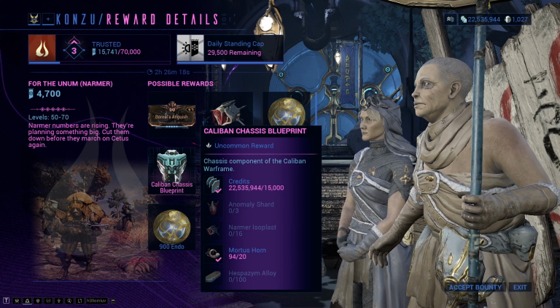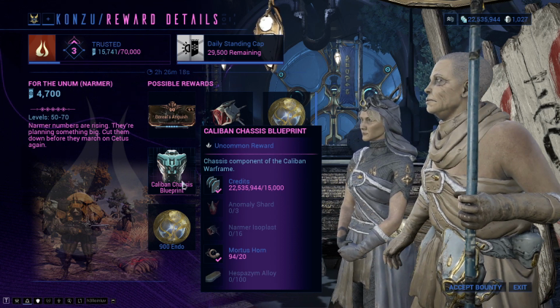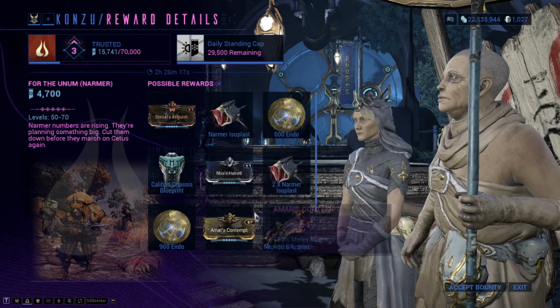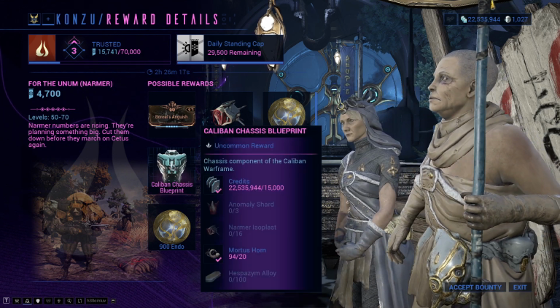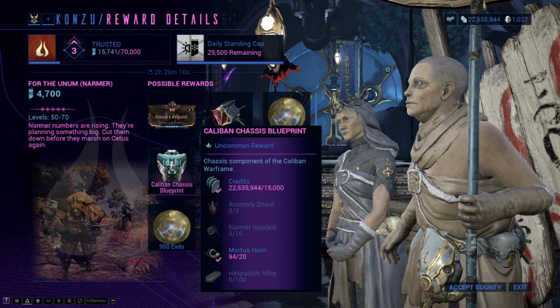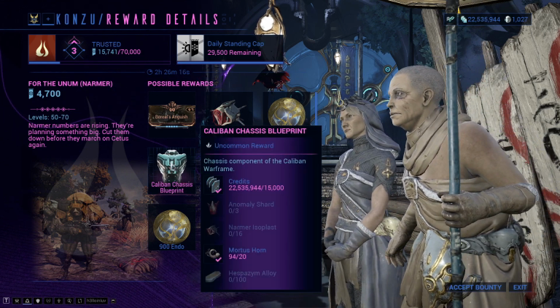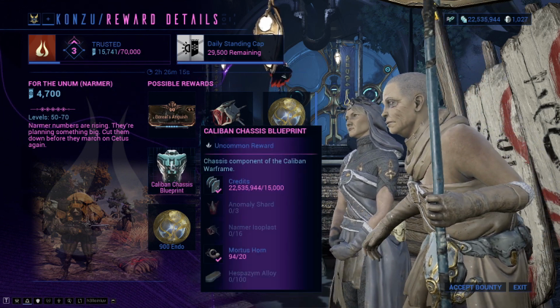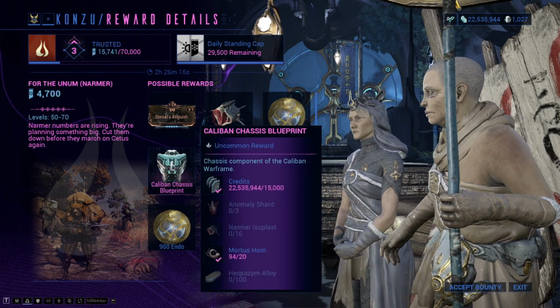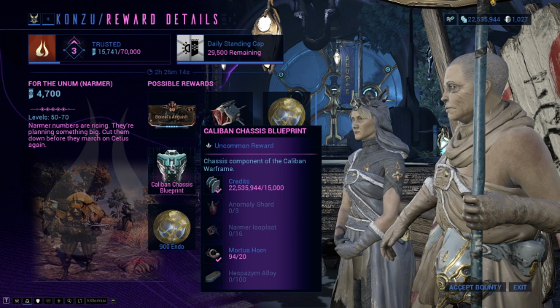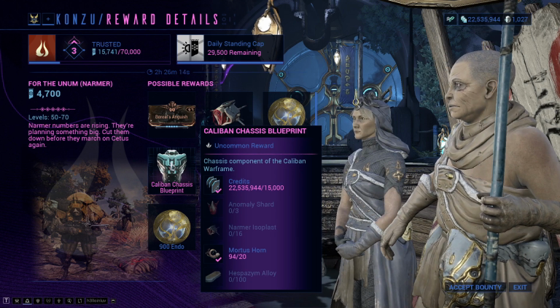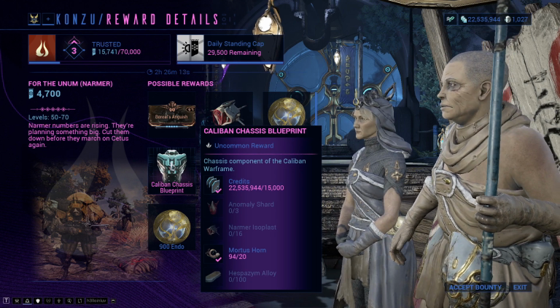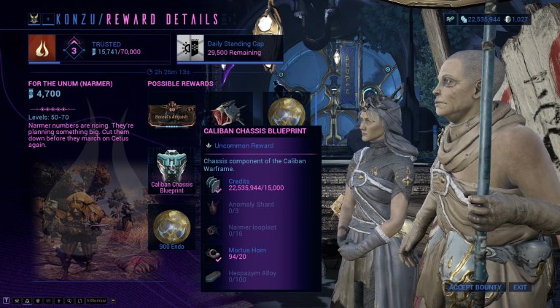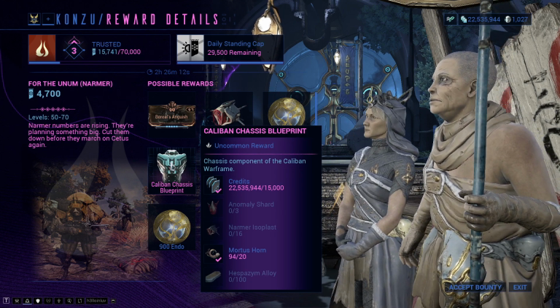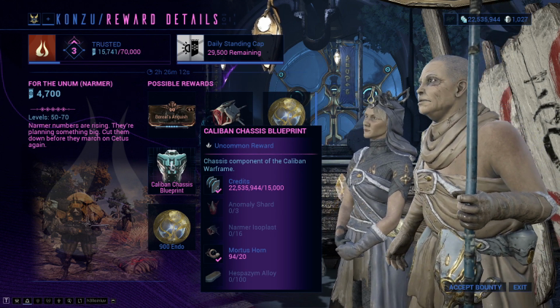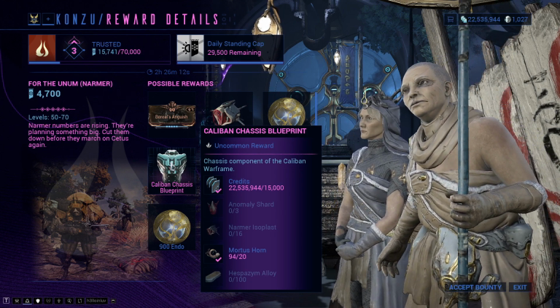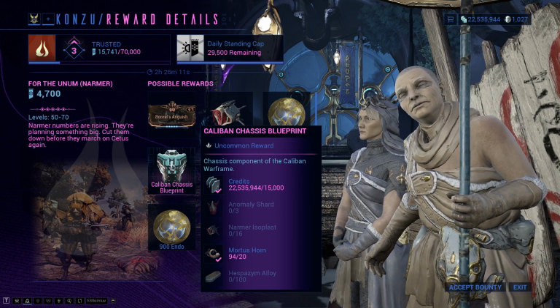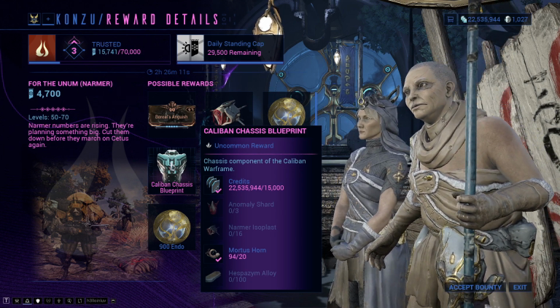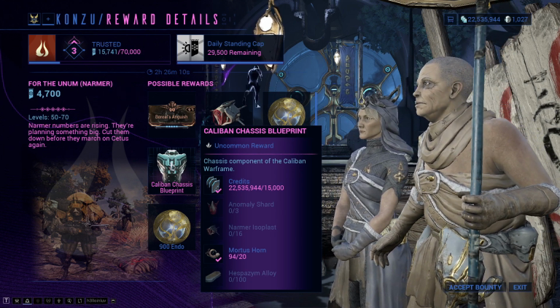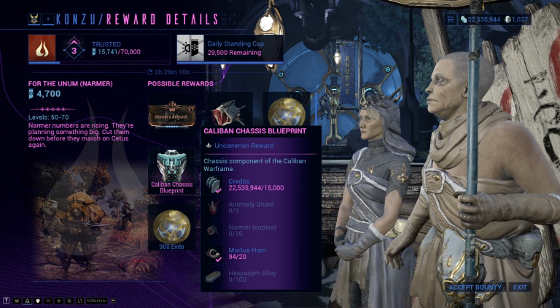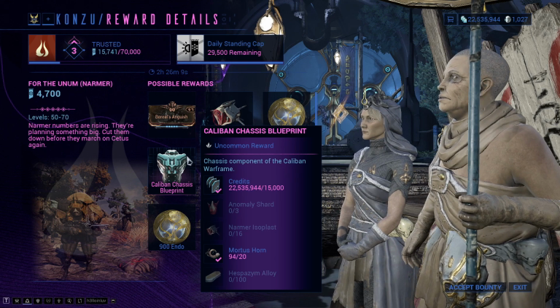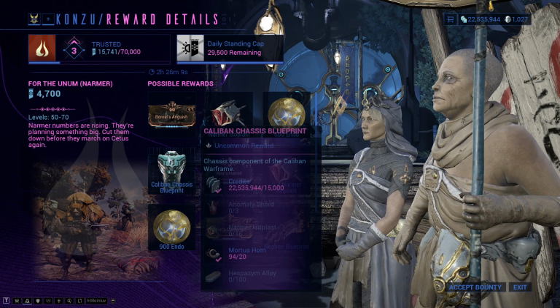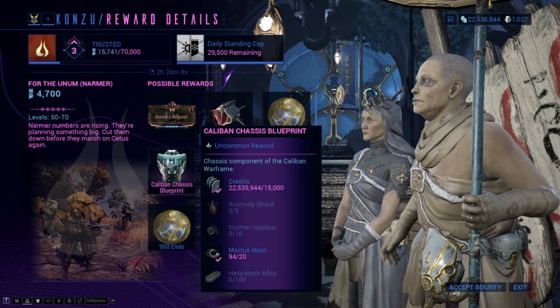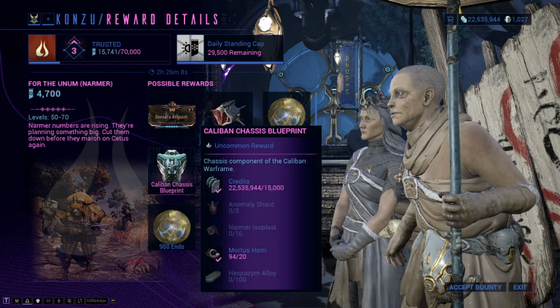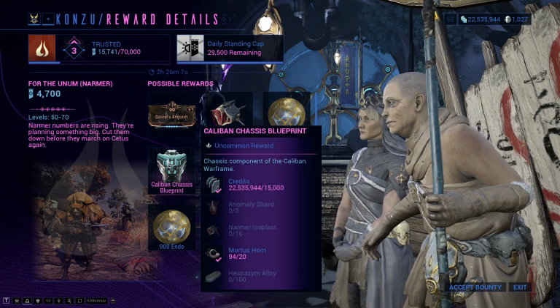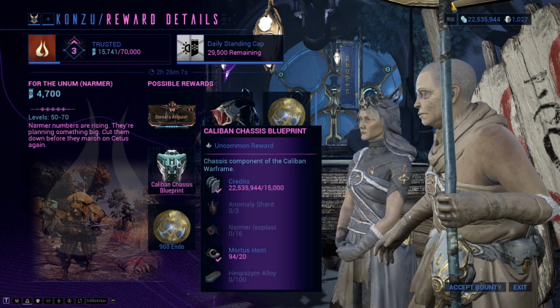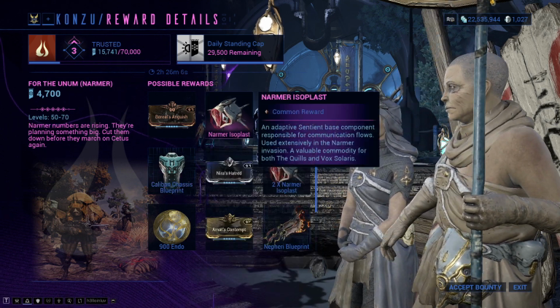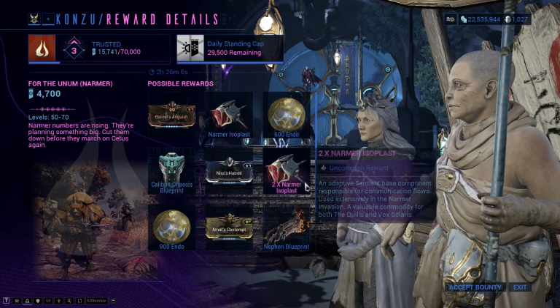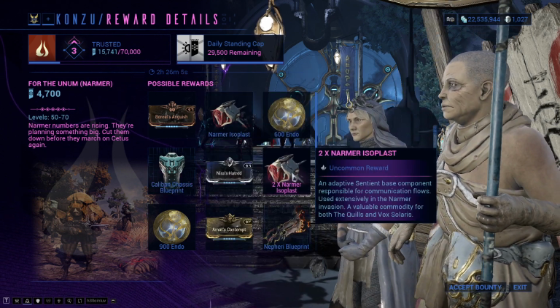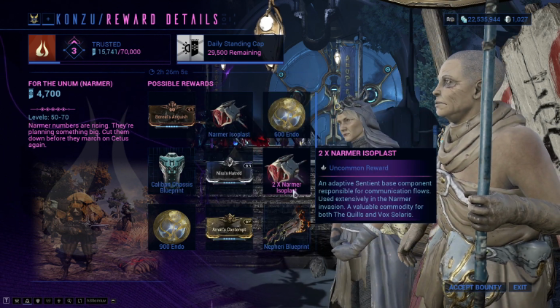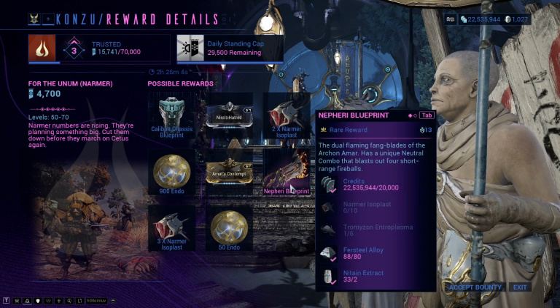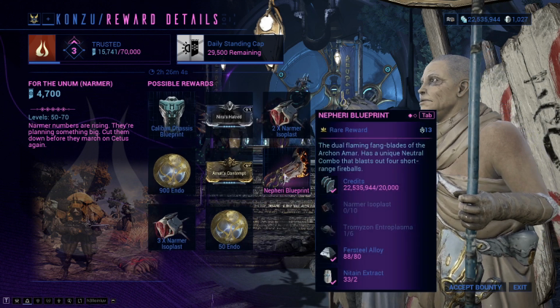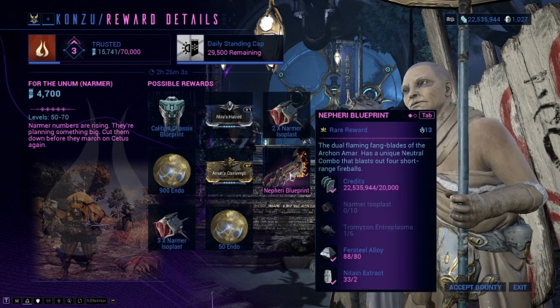Anomaly Shards you will be able to get without any issue by doing the Veil Proxima anomalies inside of Railjack. The normal Isoplast you're gonna get pretty easily — it's not gonna be that hard to get.